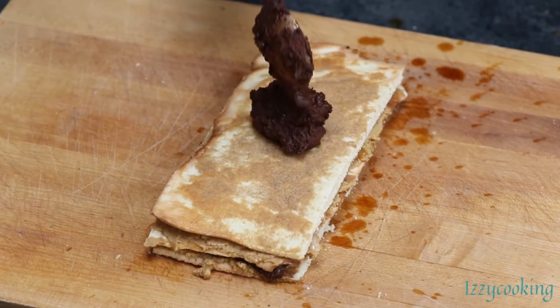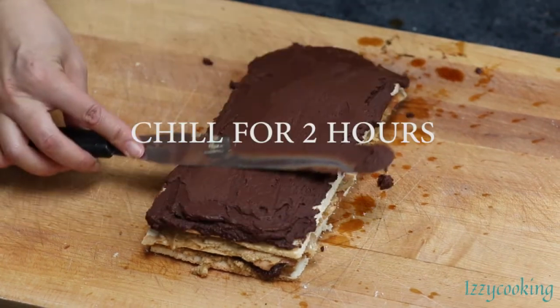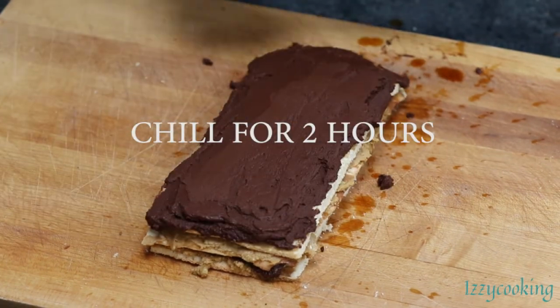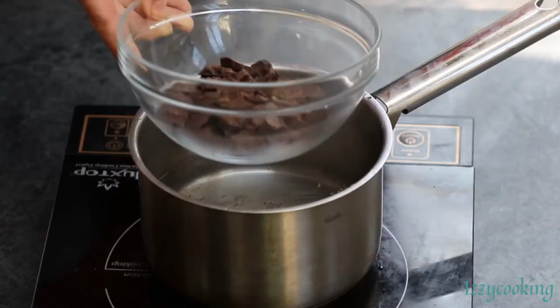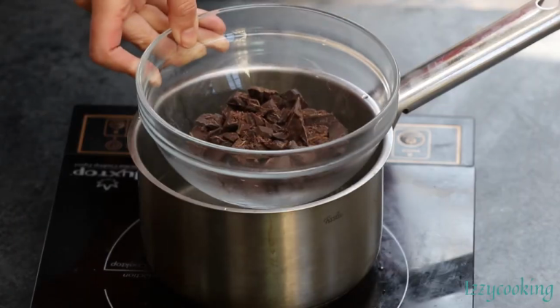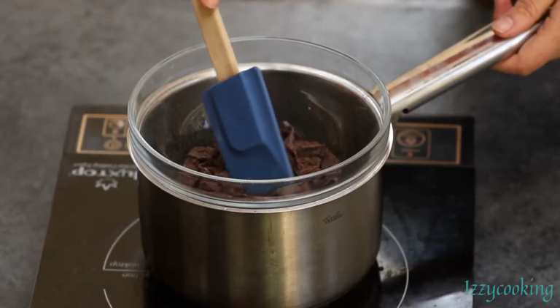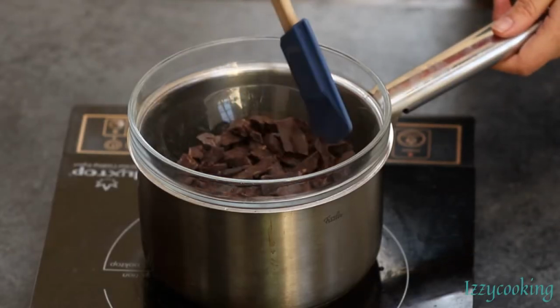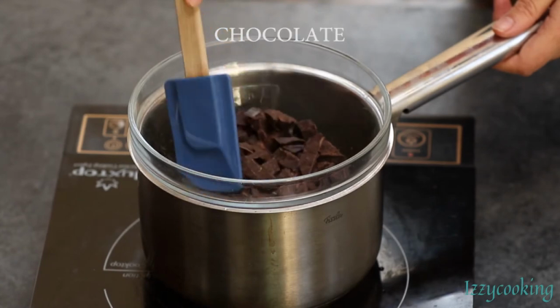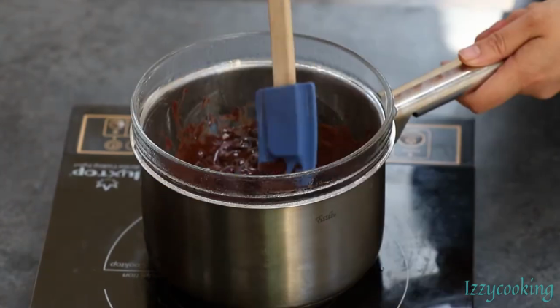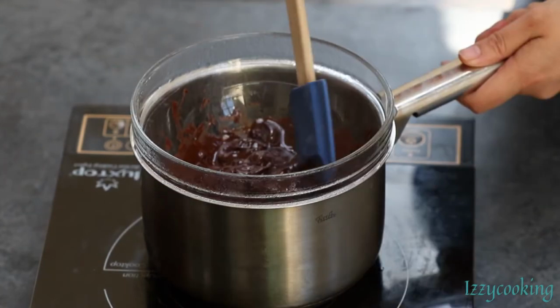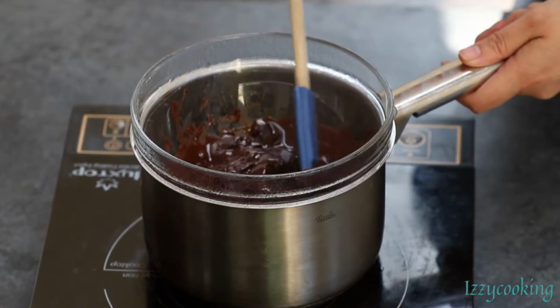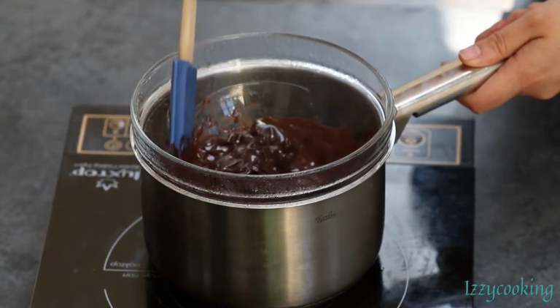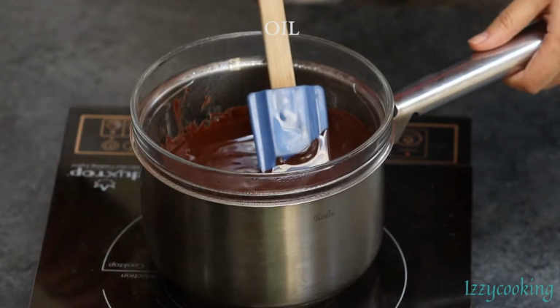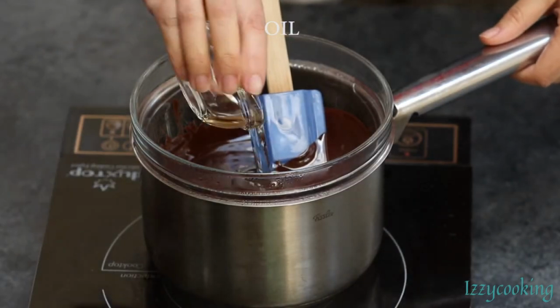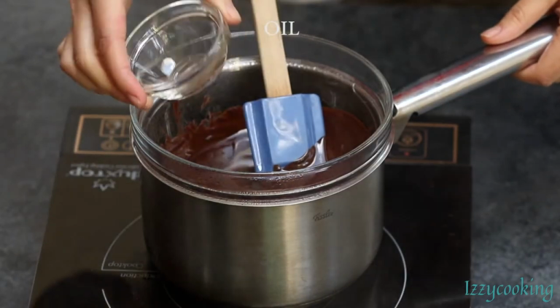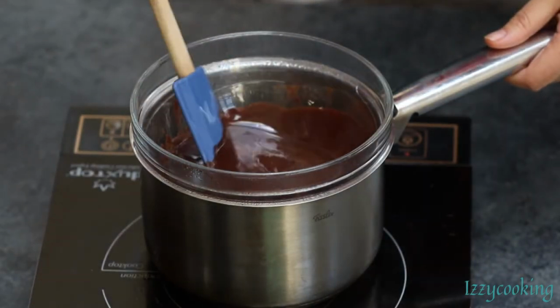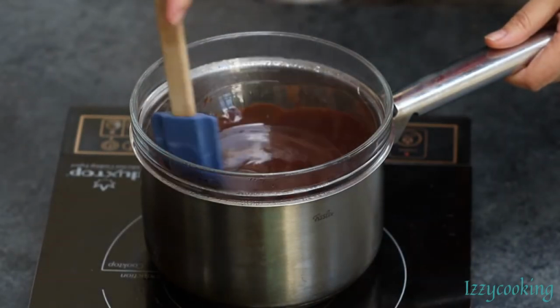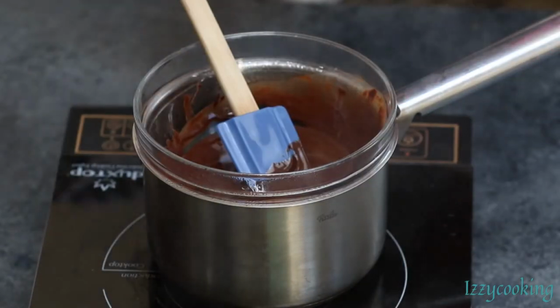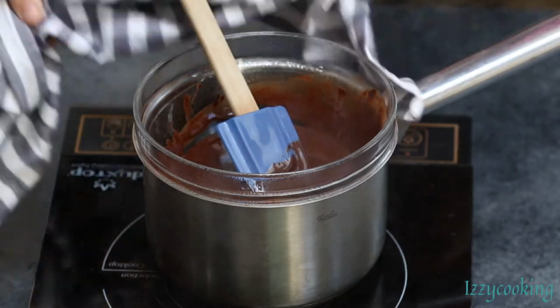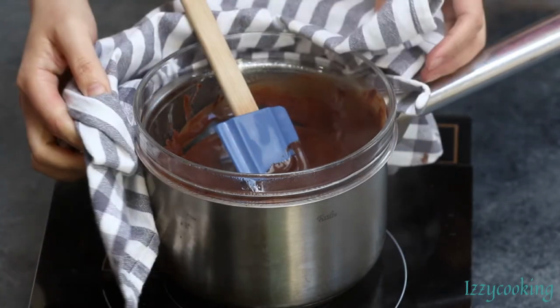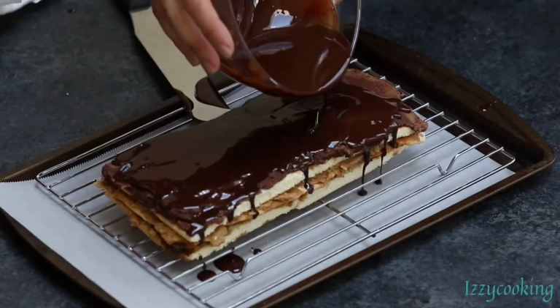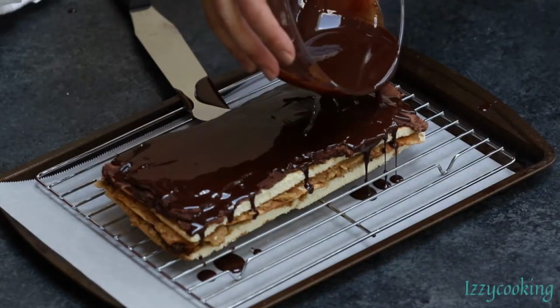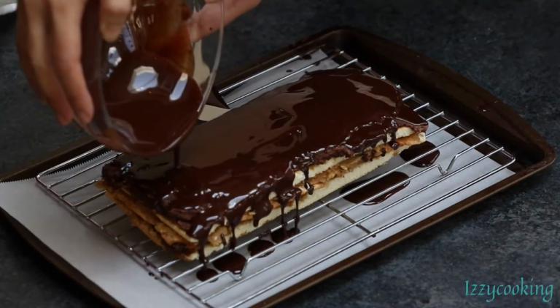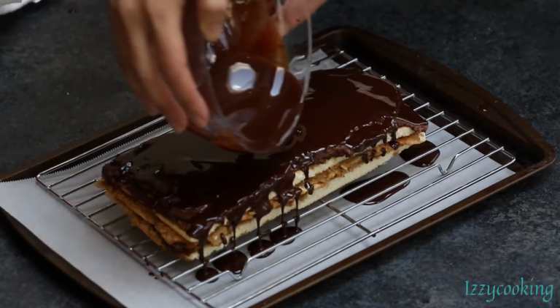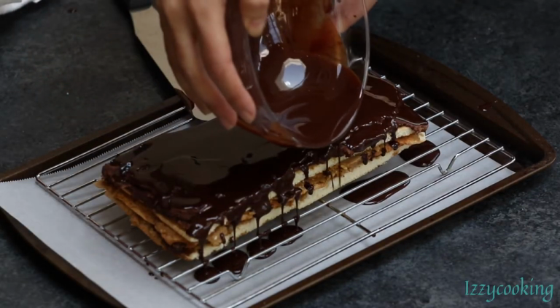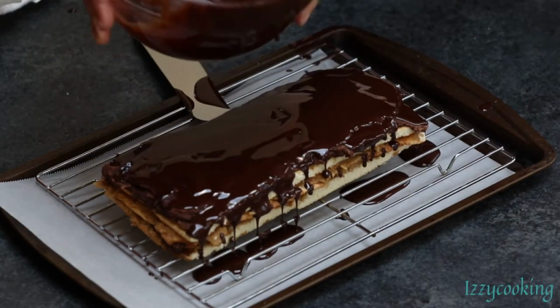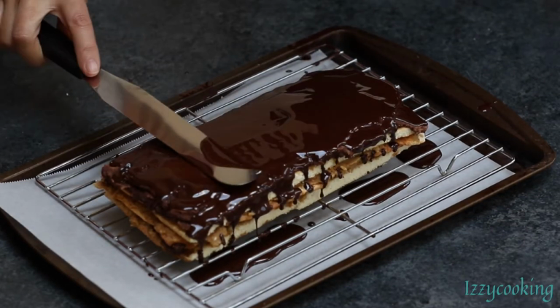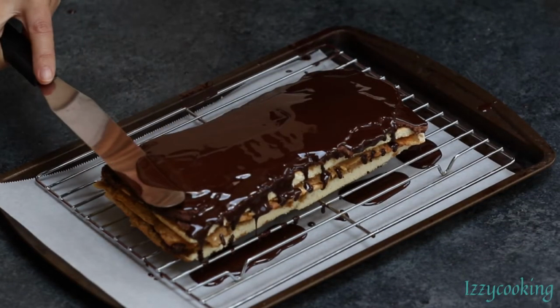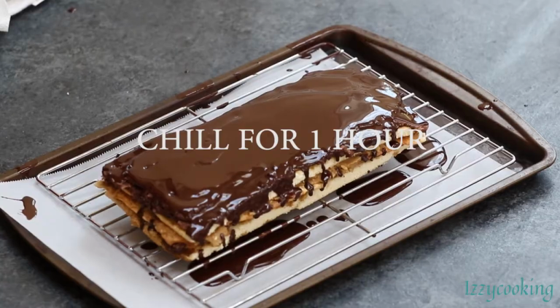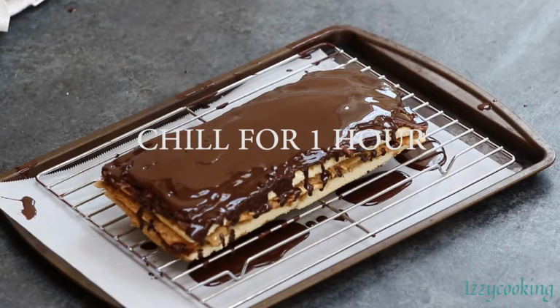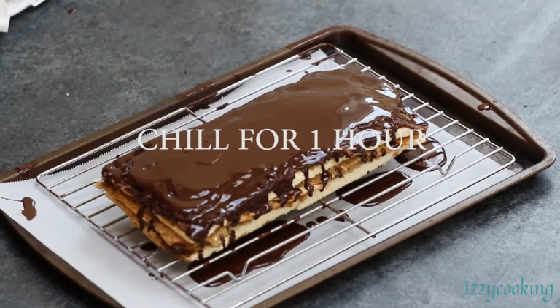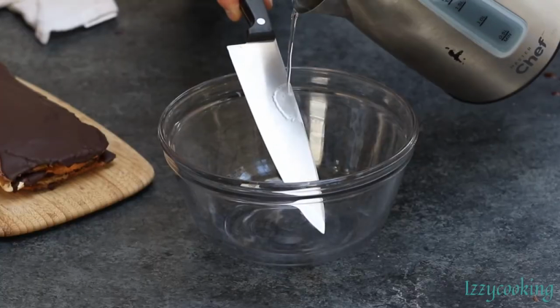Spread the rest of the chocolate ganache, then add oil to the chocolate and mix to combine. Pour the chocolate glaze over the cake and use a spatula to smooth it out.